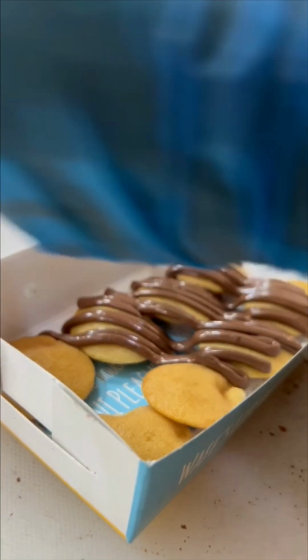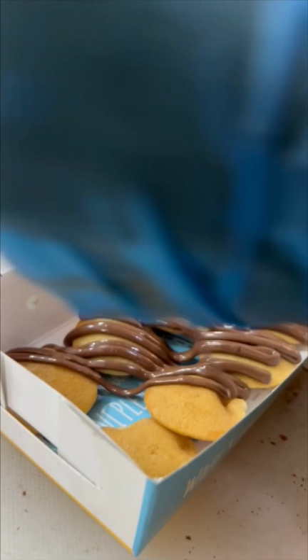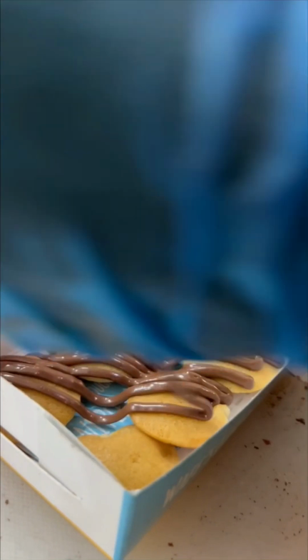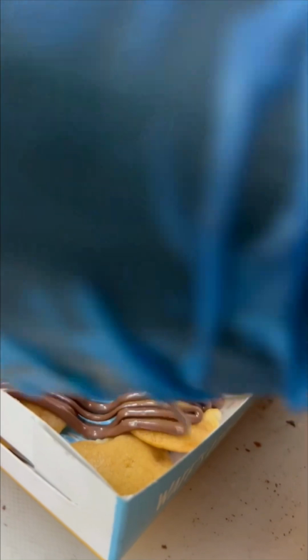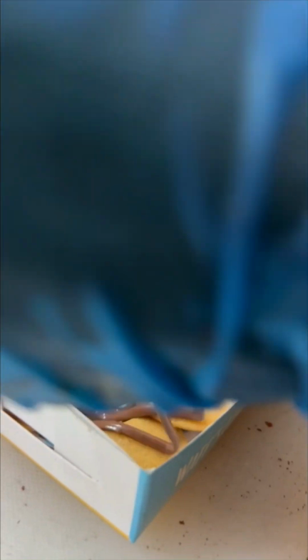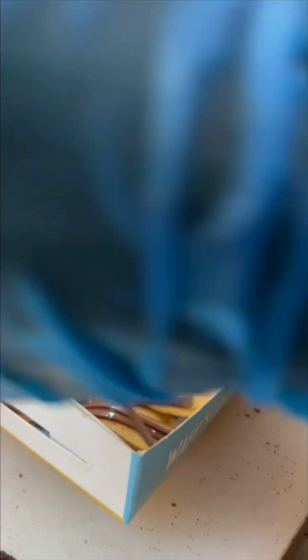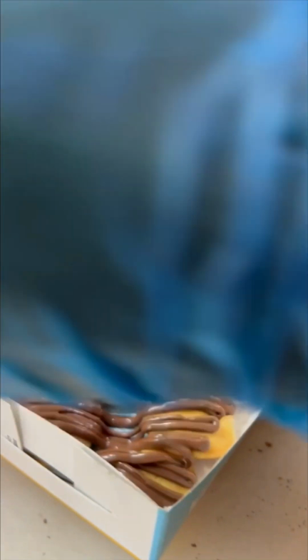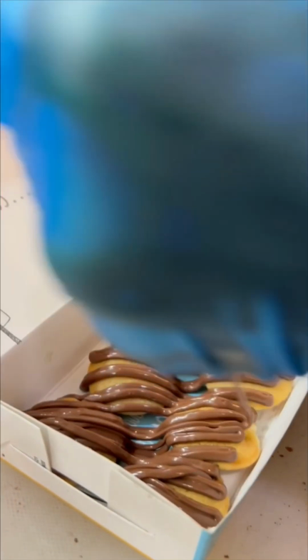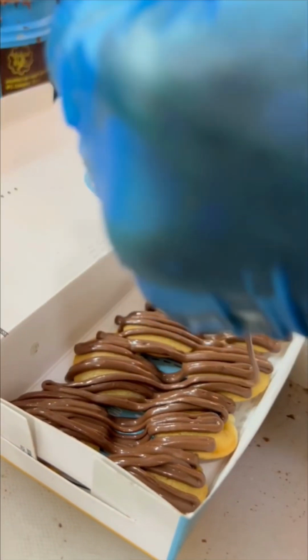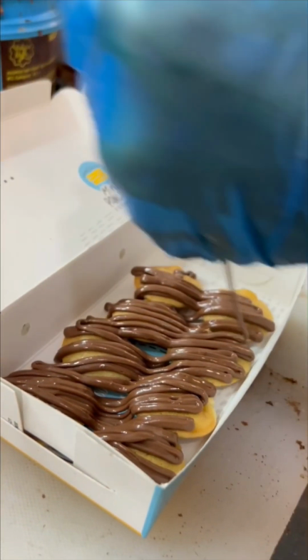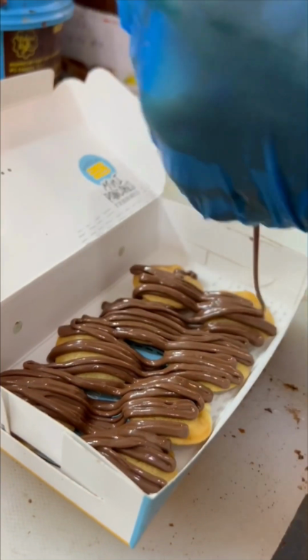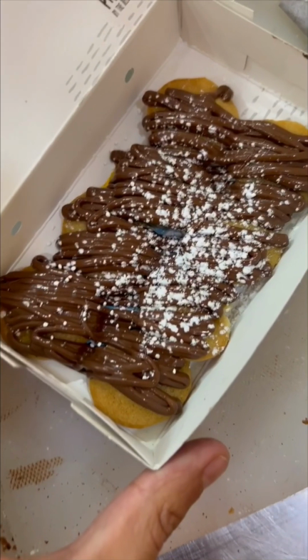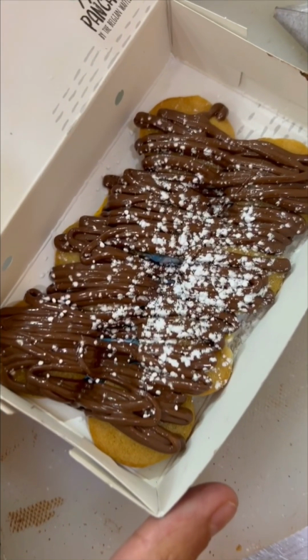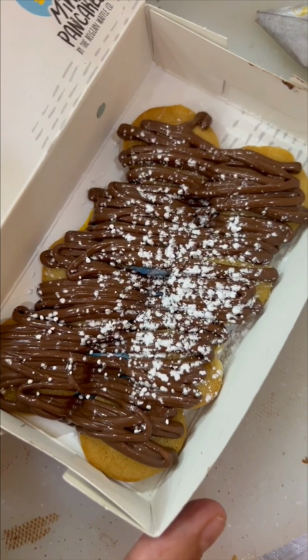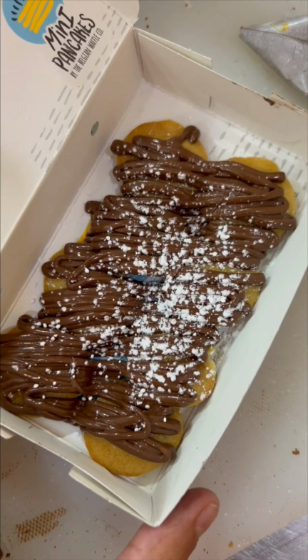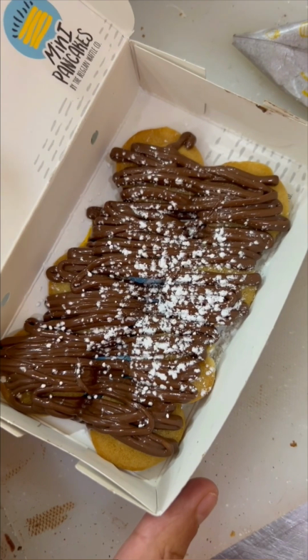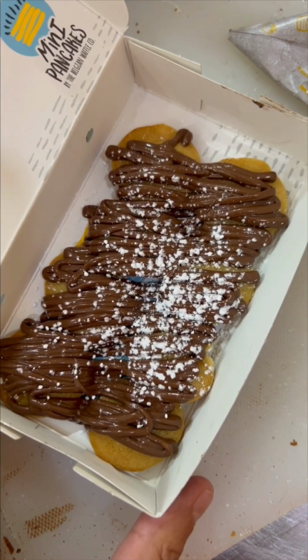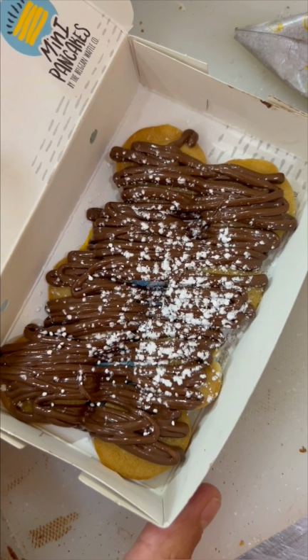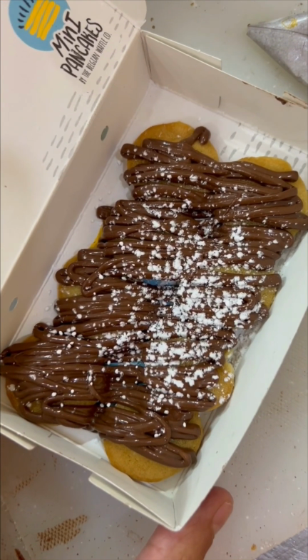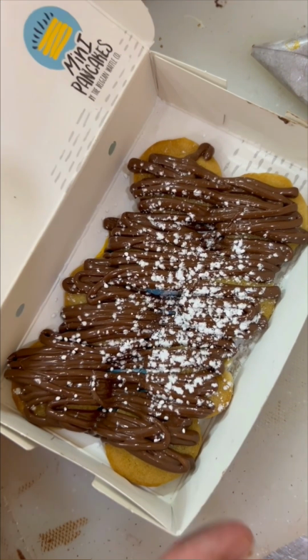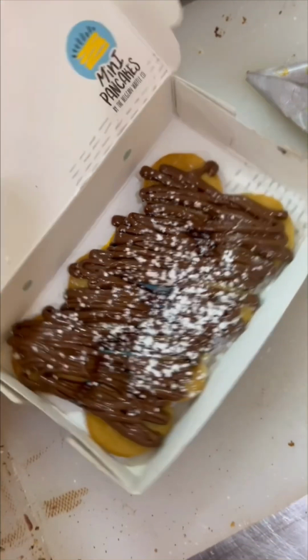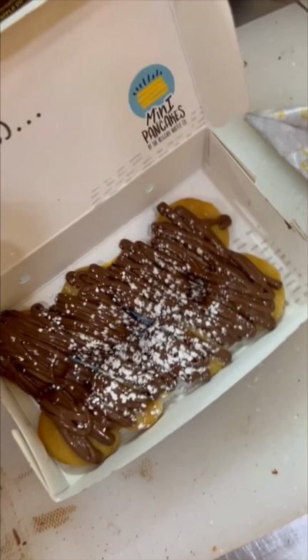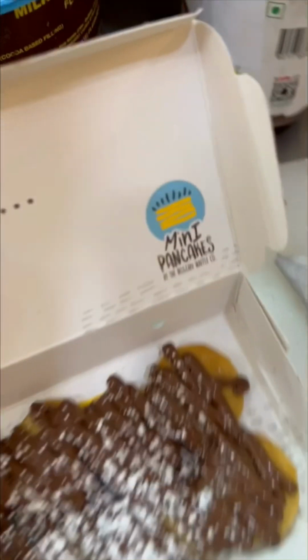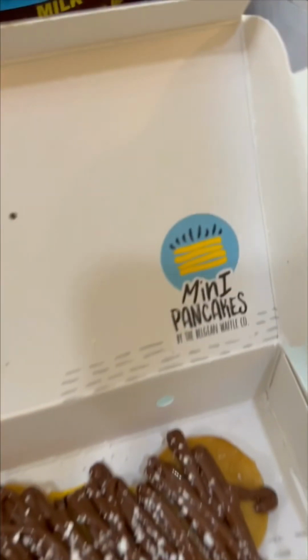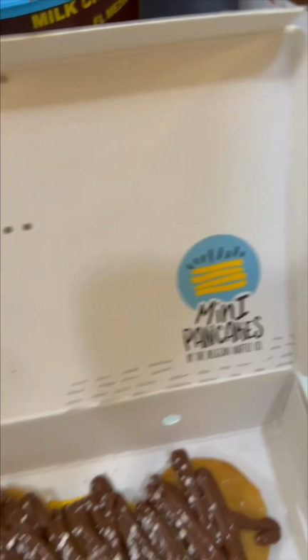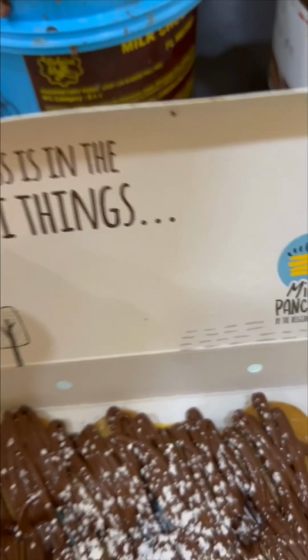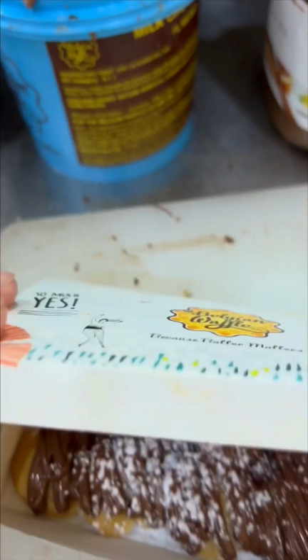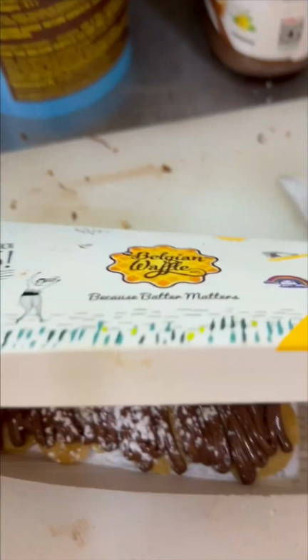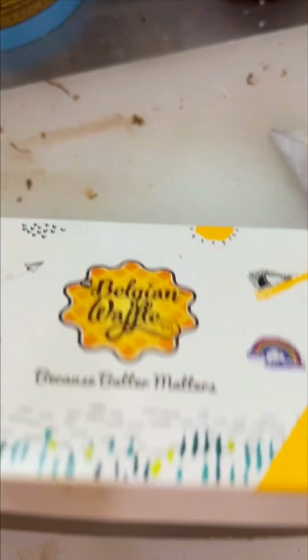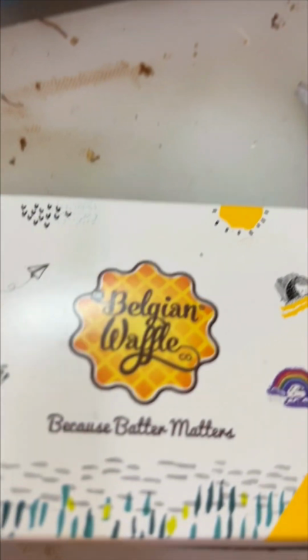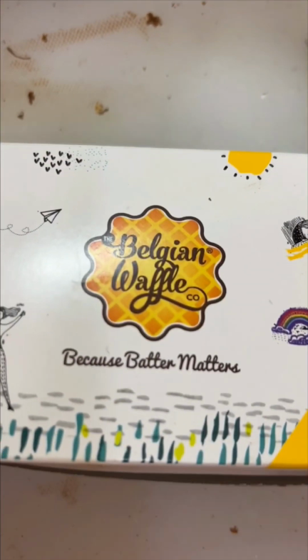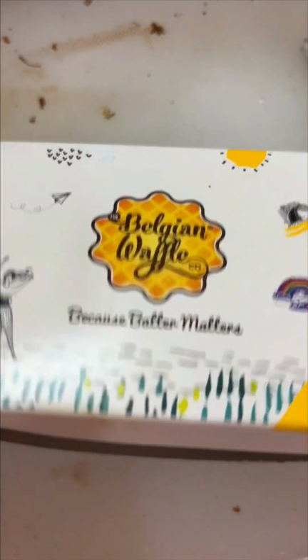Pancakes, Nutella. This is the last Pancake Nutella — ready. We've added sugar on top. Amazing. They are called mini pancakes, and this is from Belgian Waffle Punch Kula.